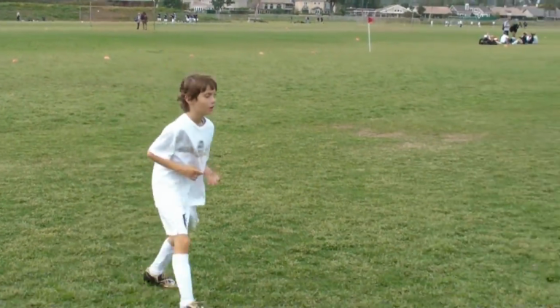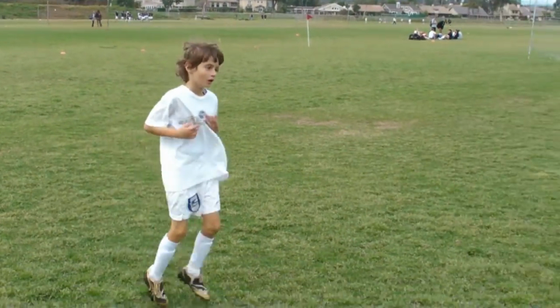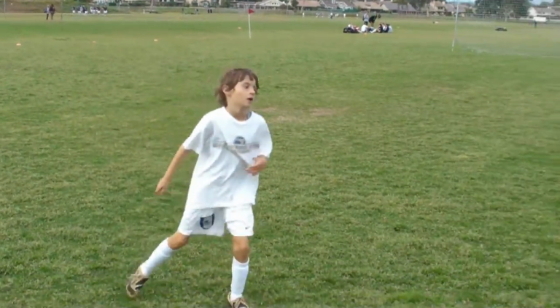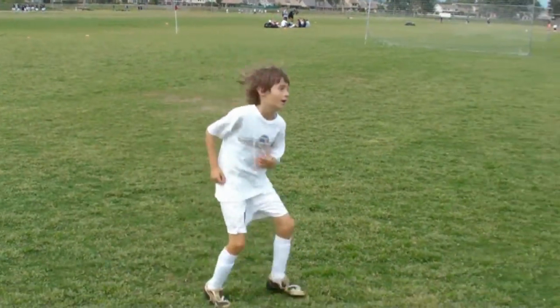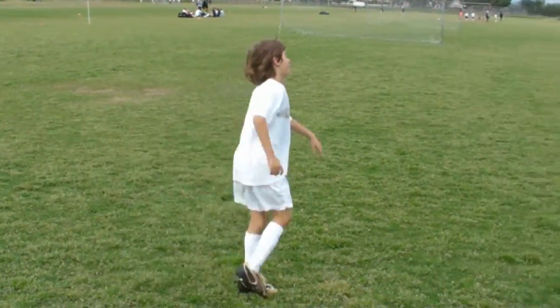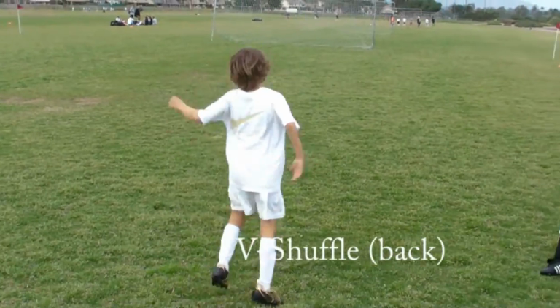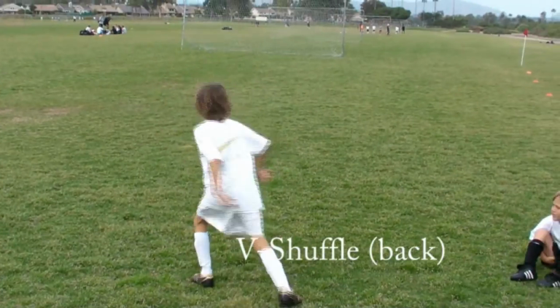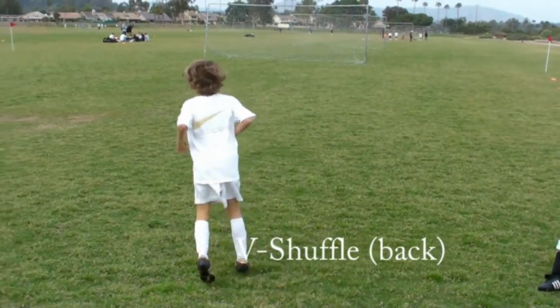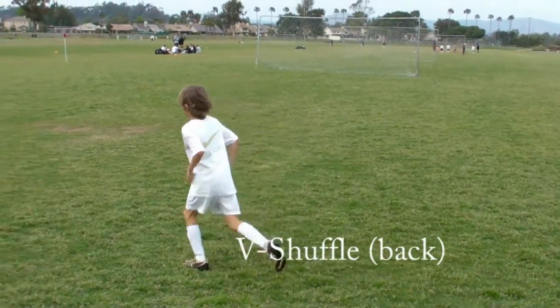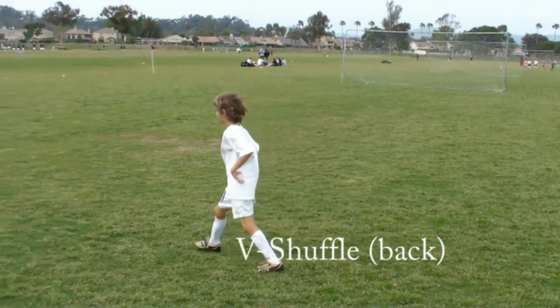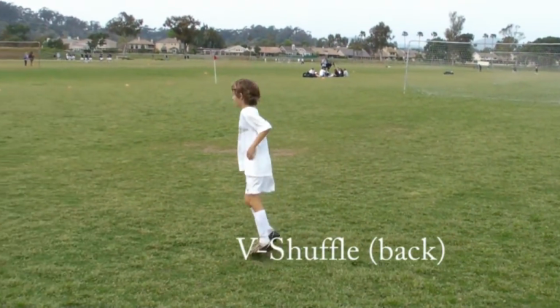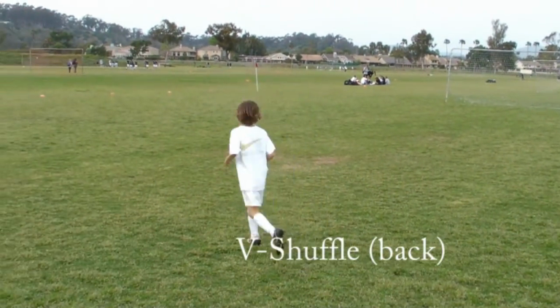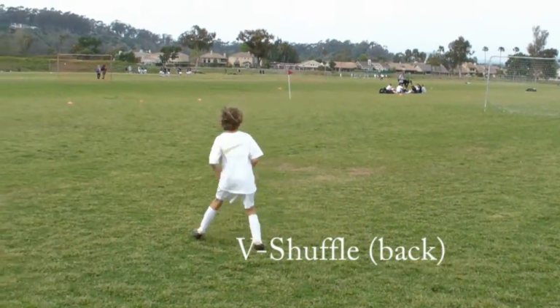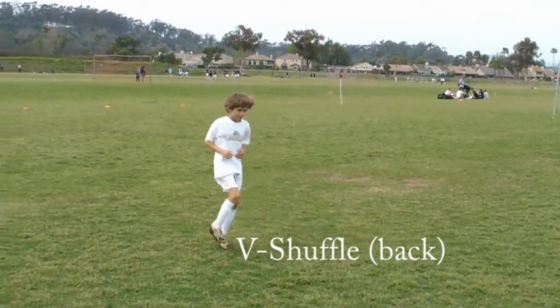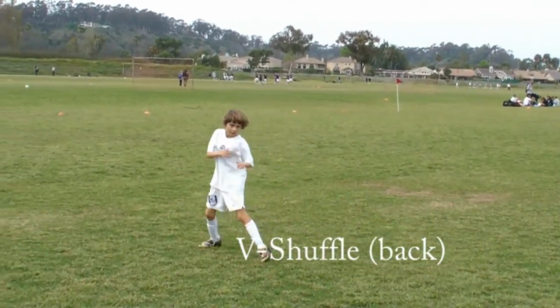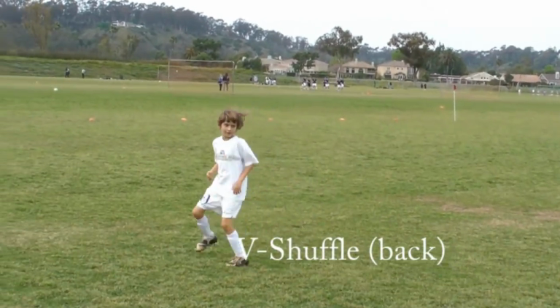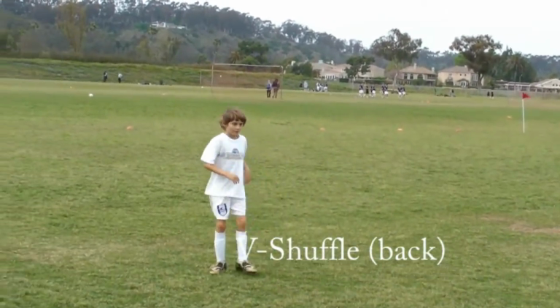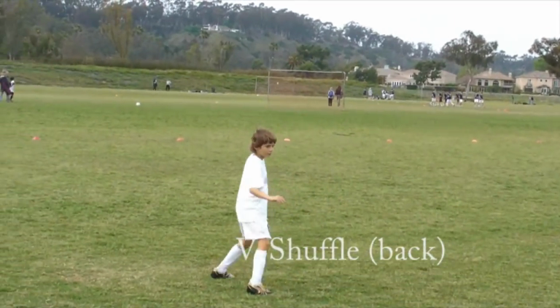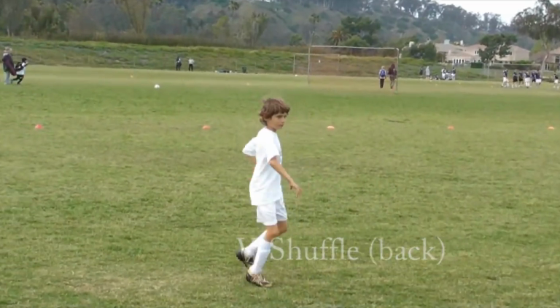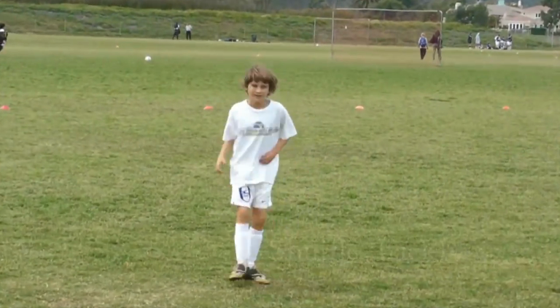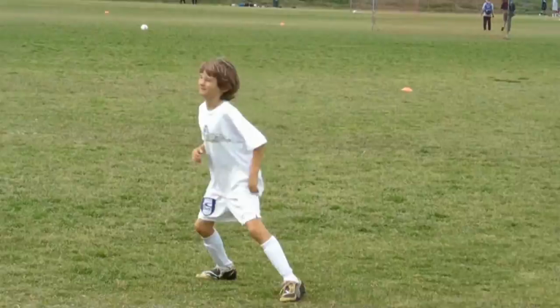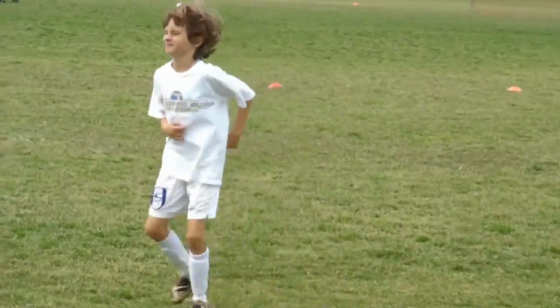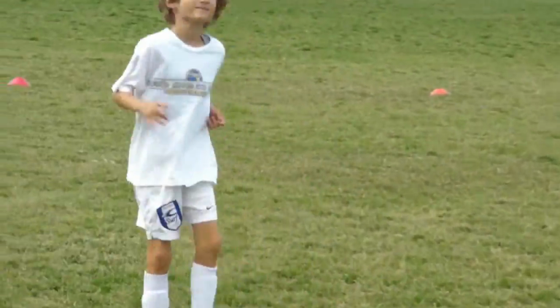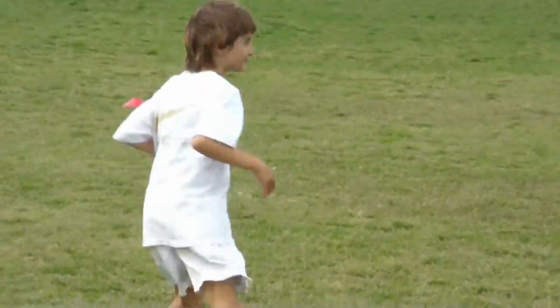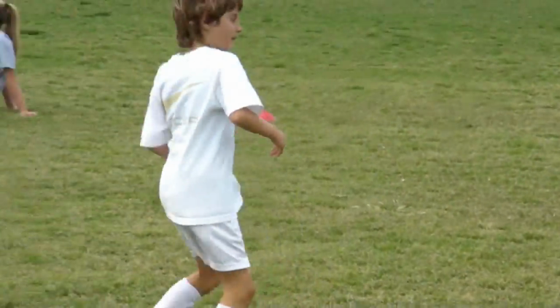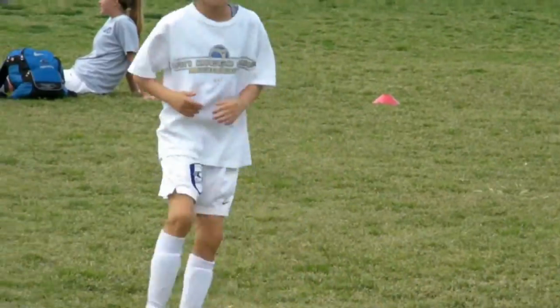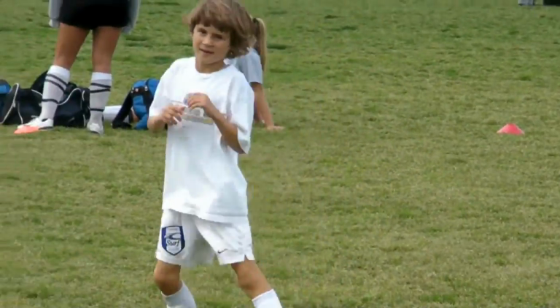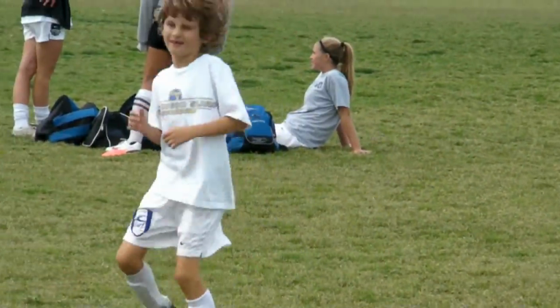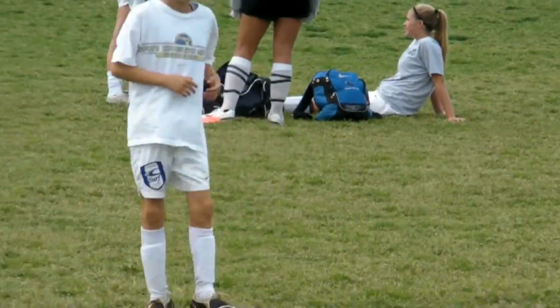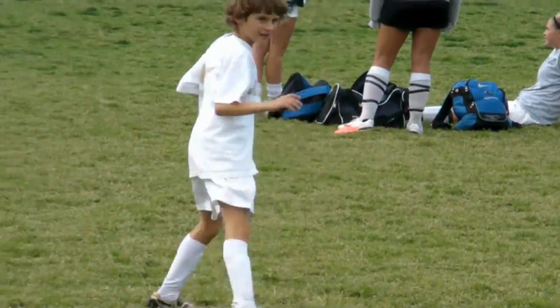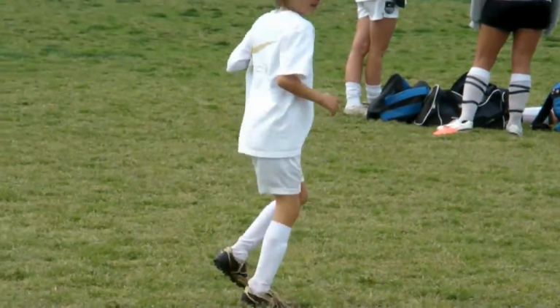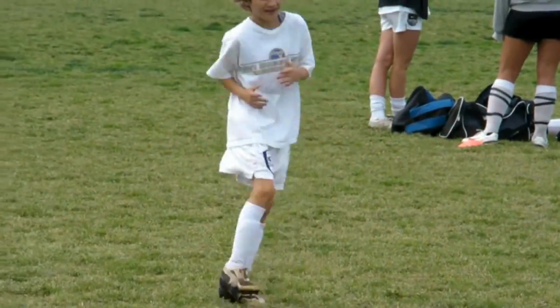V-shuffle backwards. Looking down, working your hips — freeze your head, don't move your head, stay low.